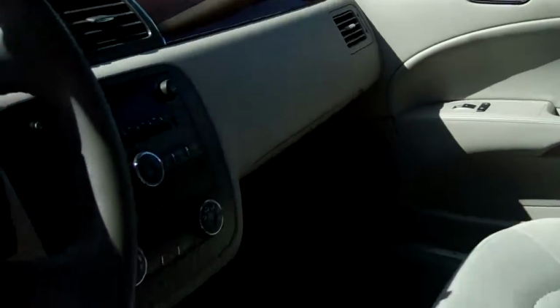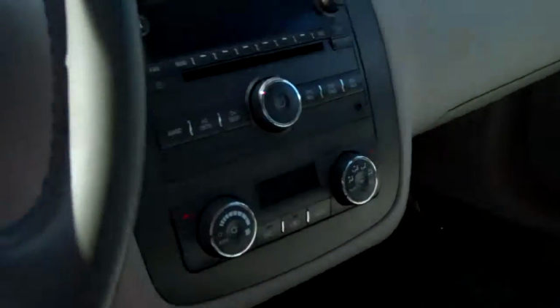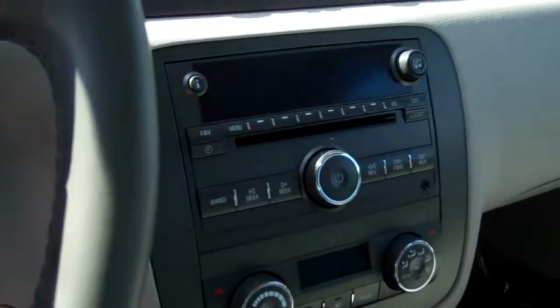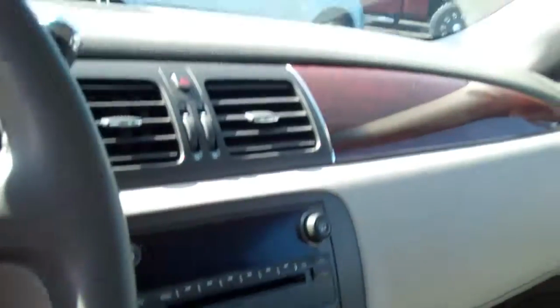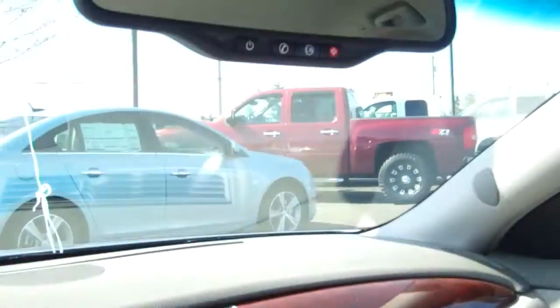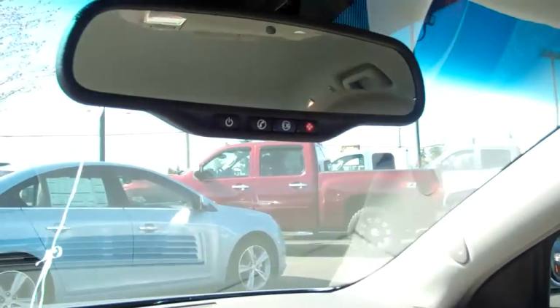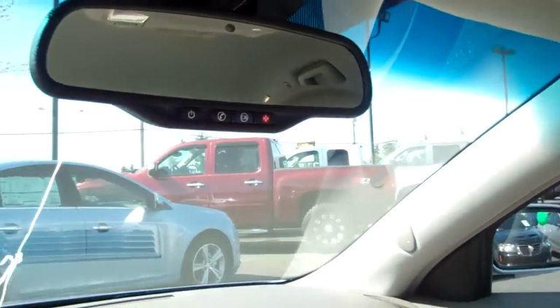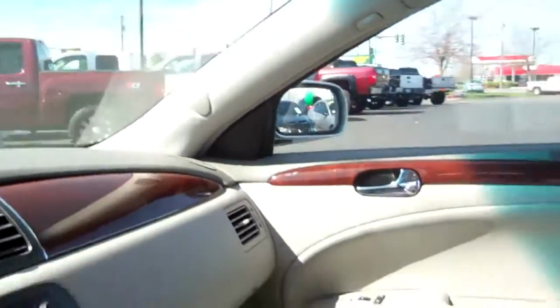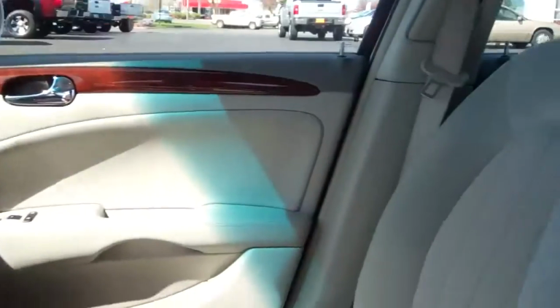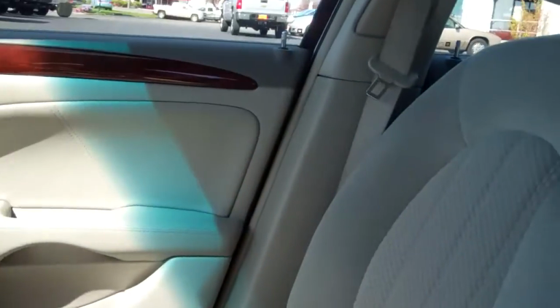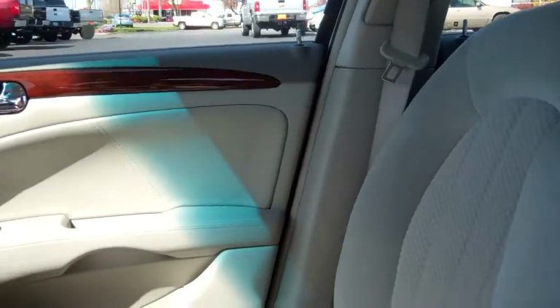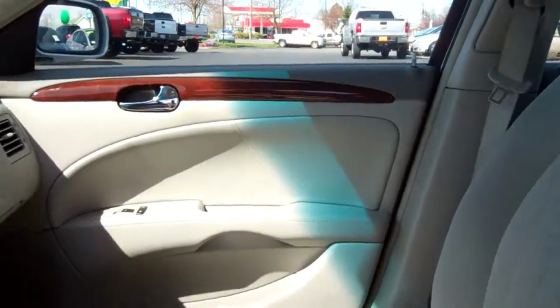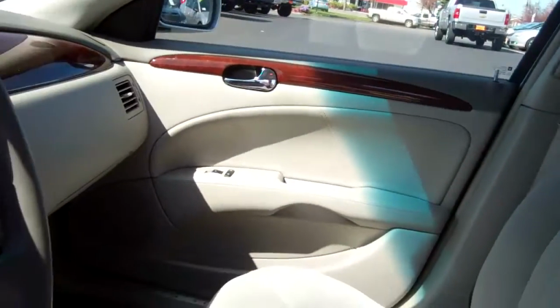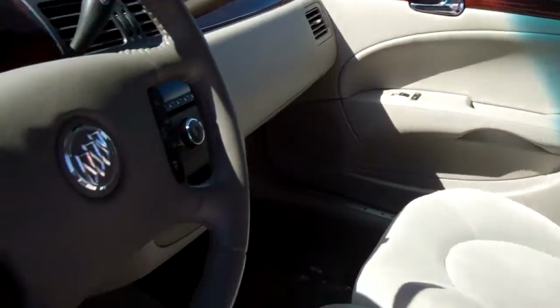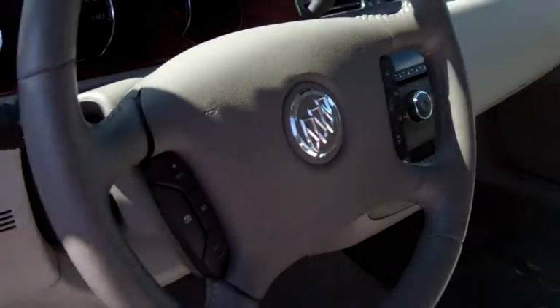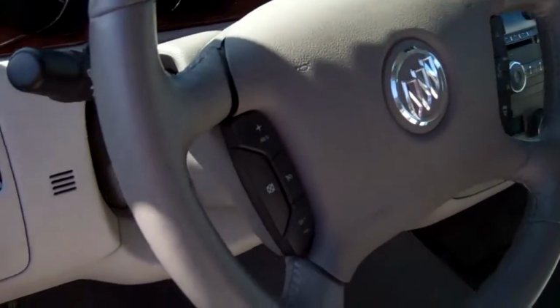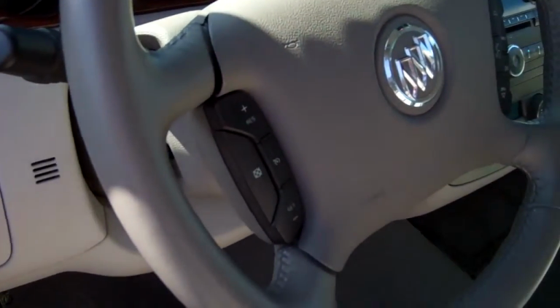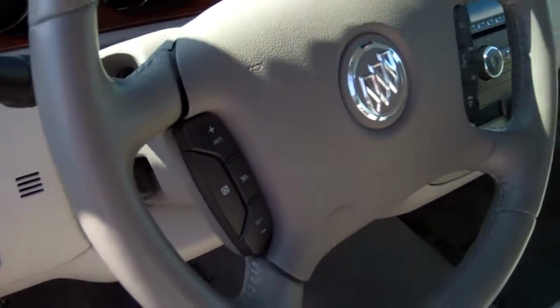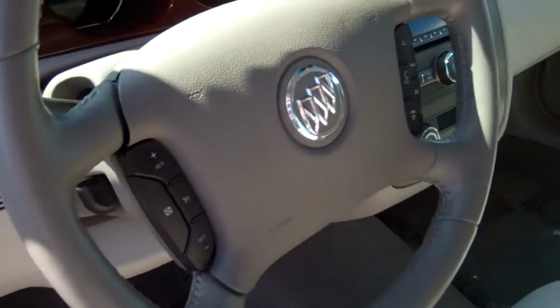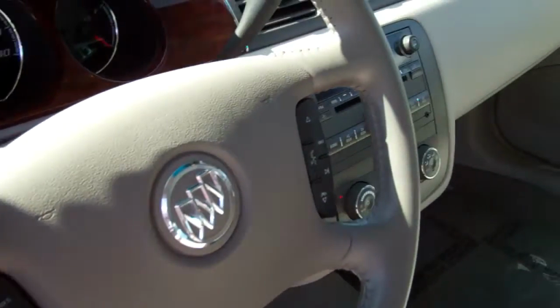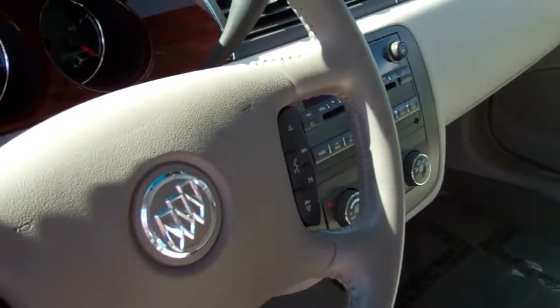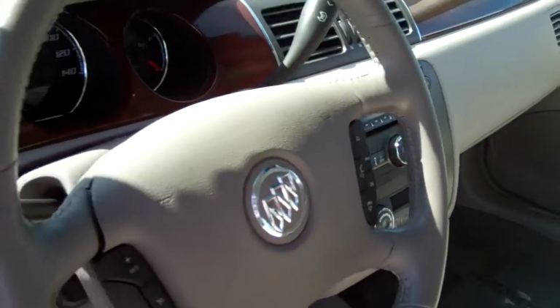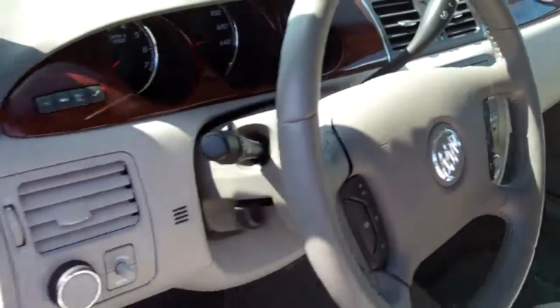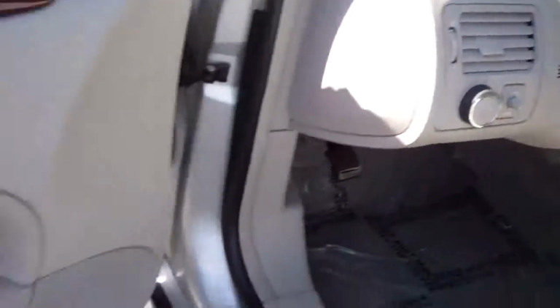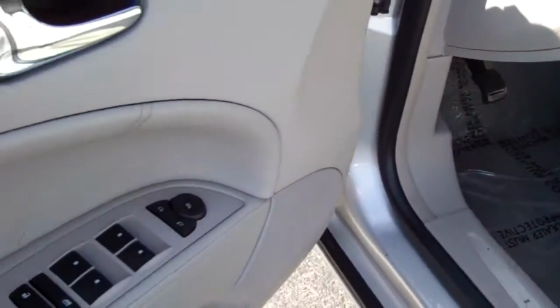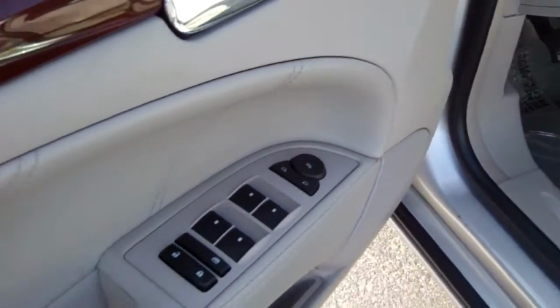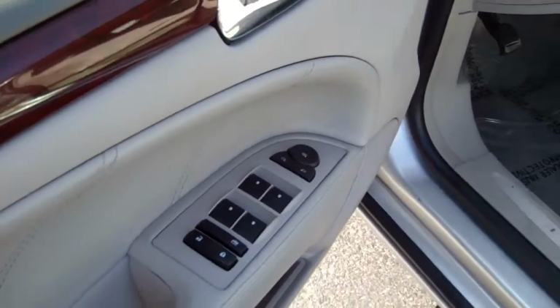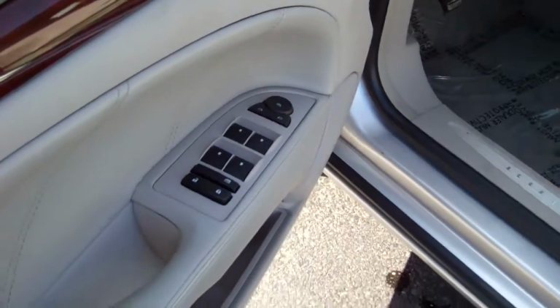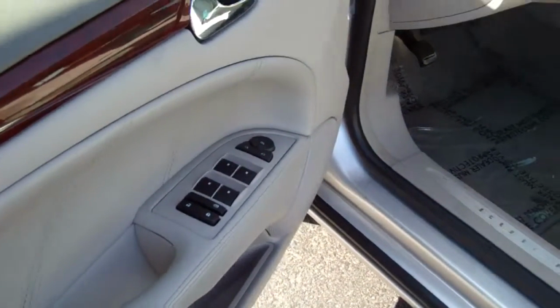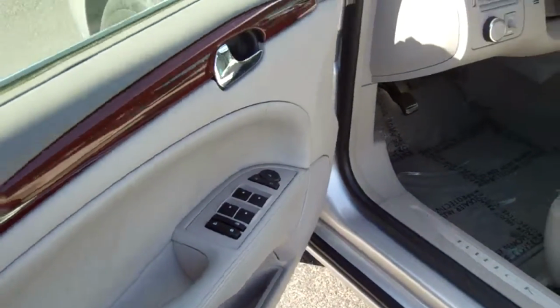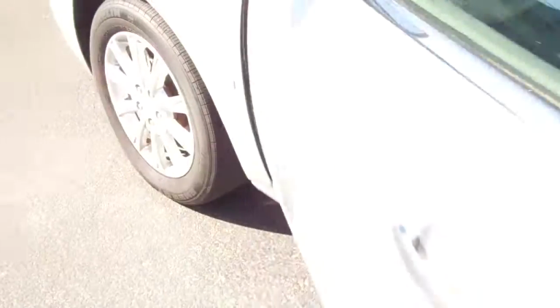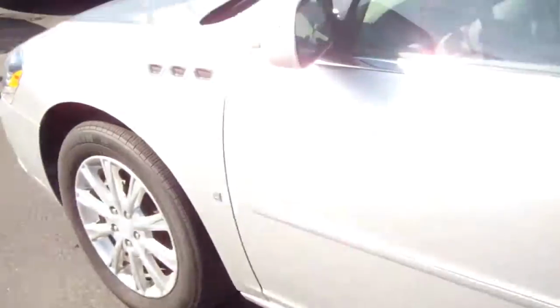It does have a CD player, OnStar — which is always great in a sticky situation. Steering wheel controls on the steering wheel there, power windows, power locks, power mirrors. That's always great.